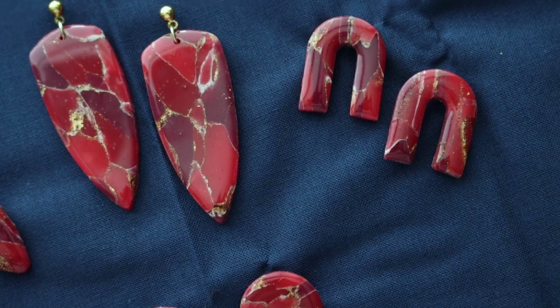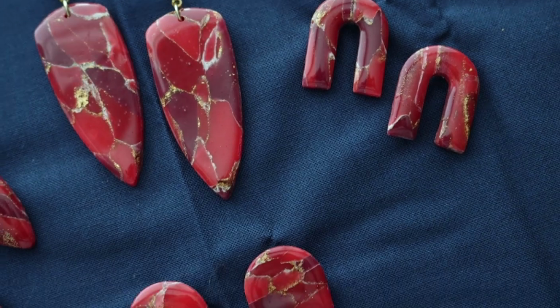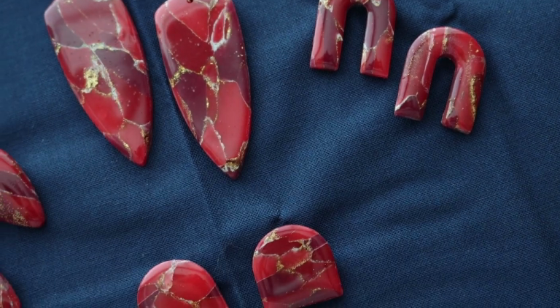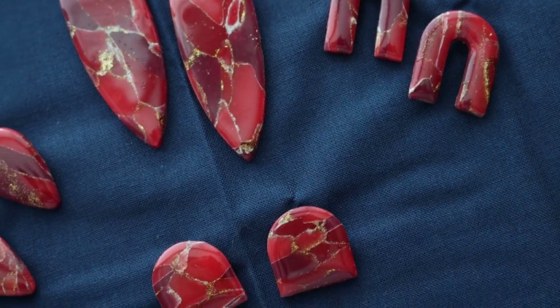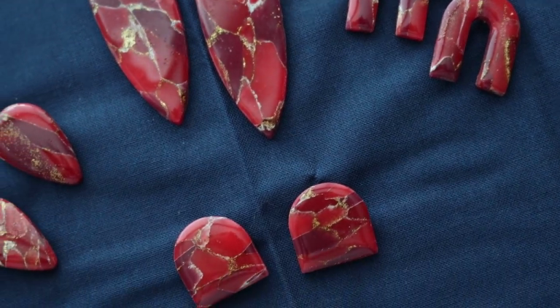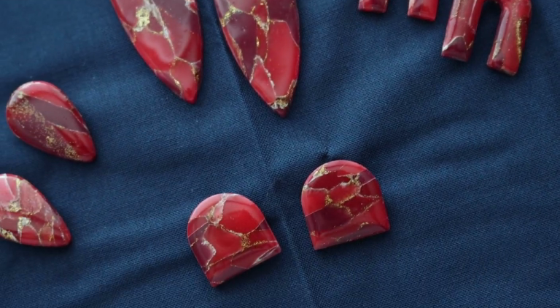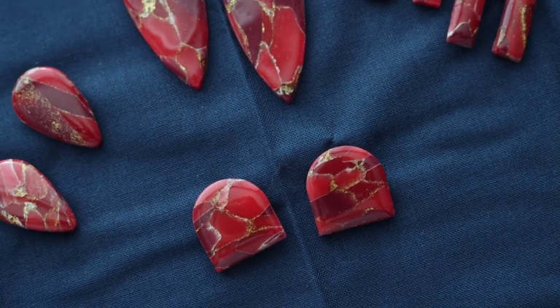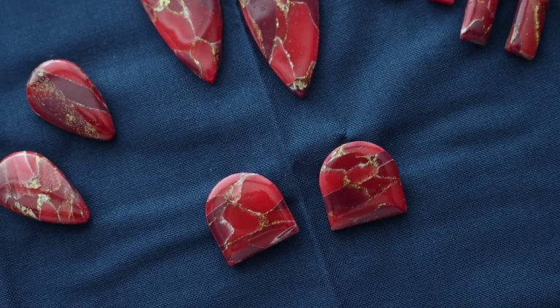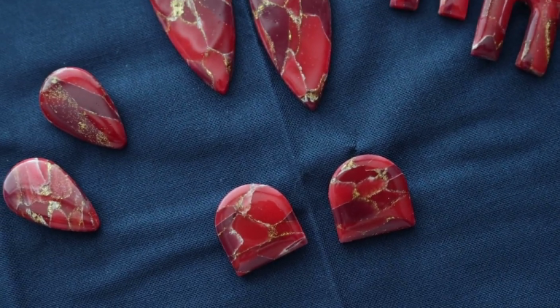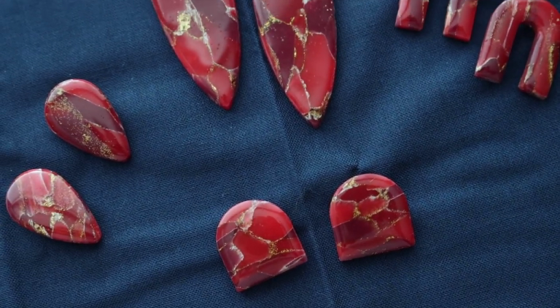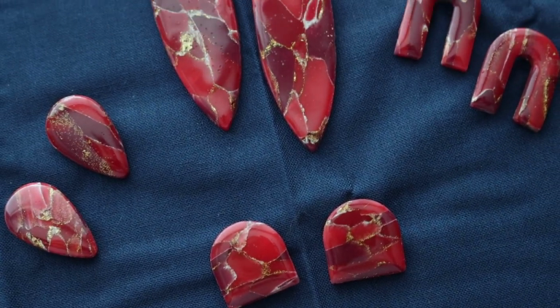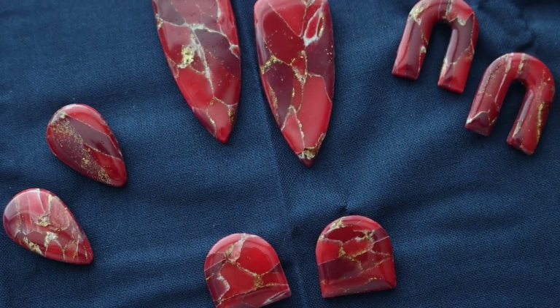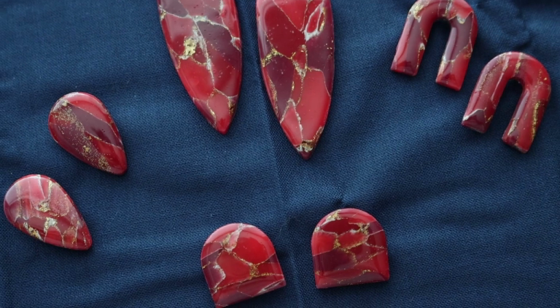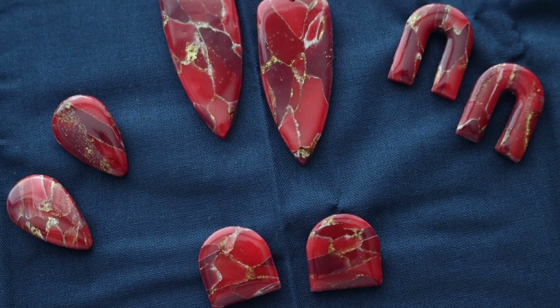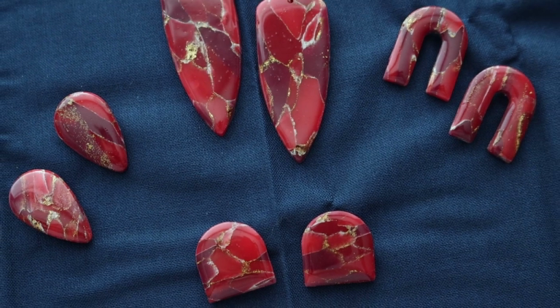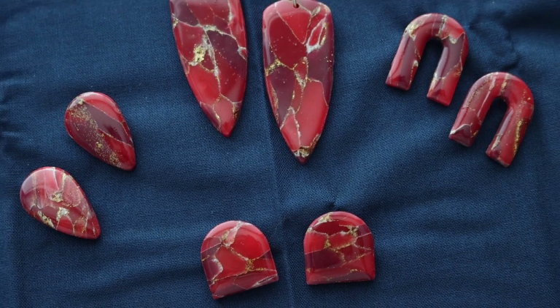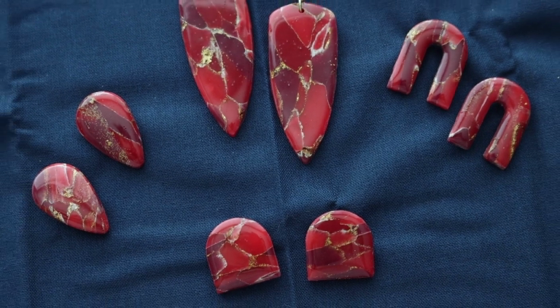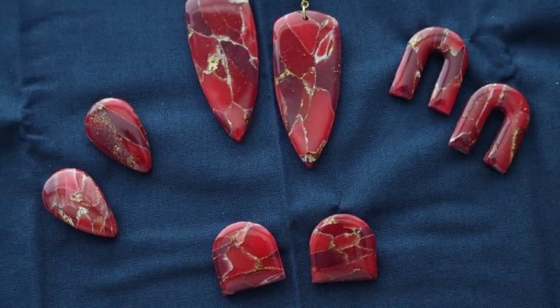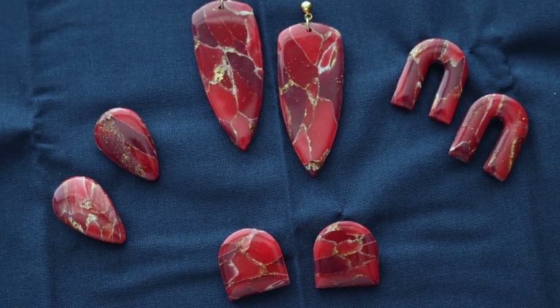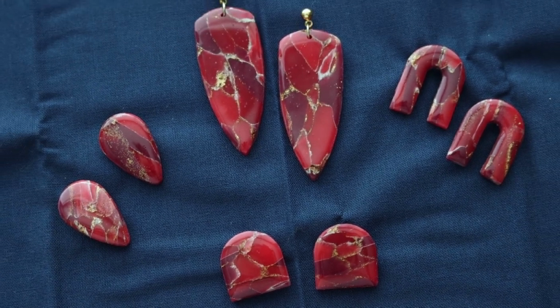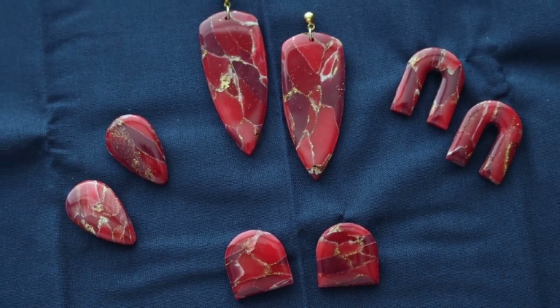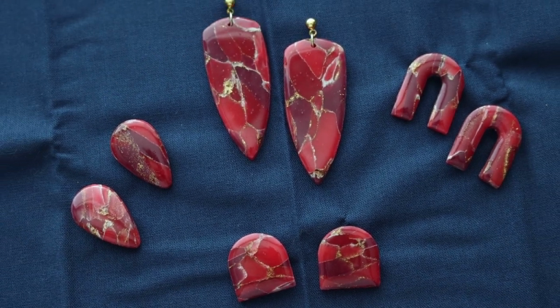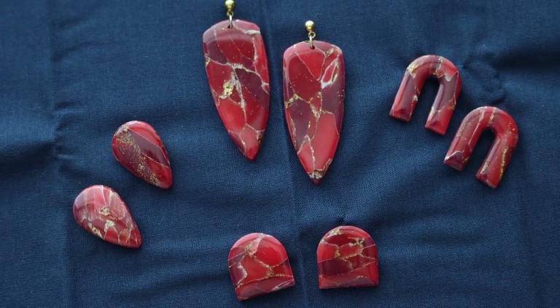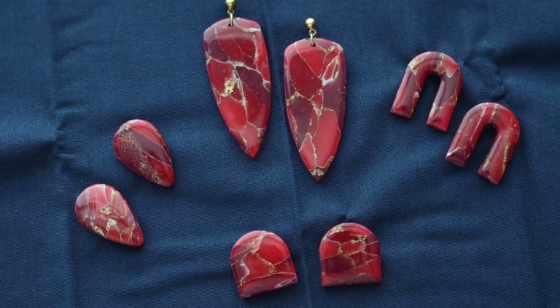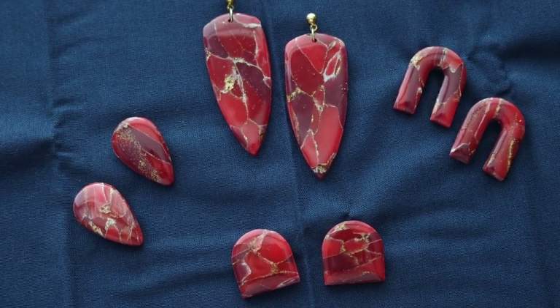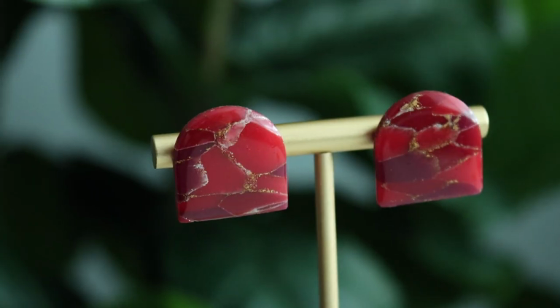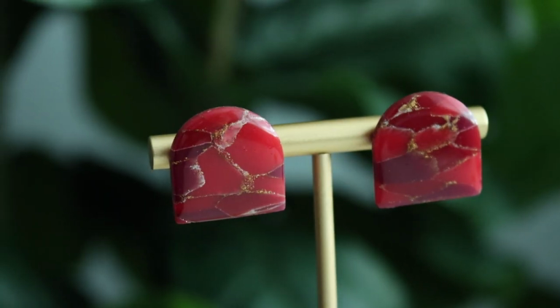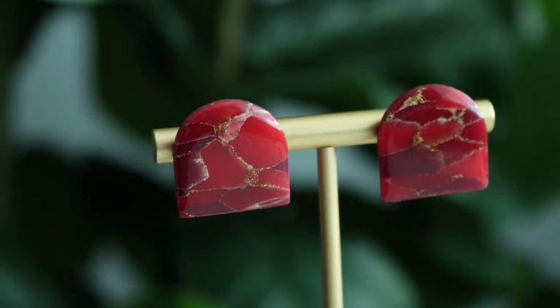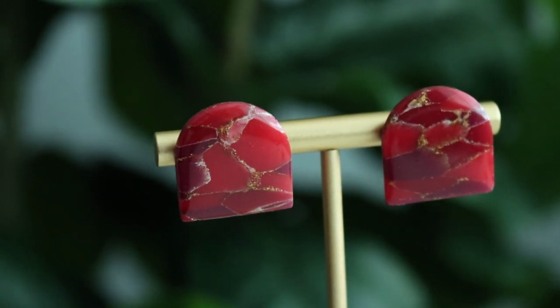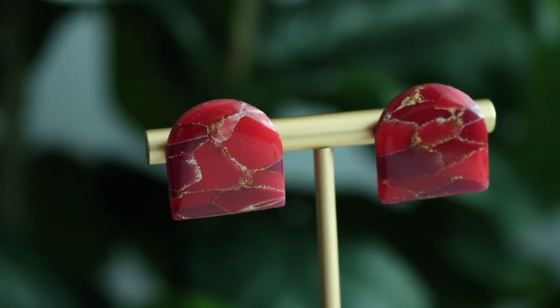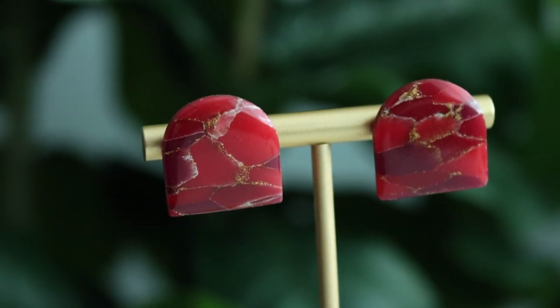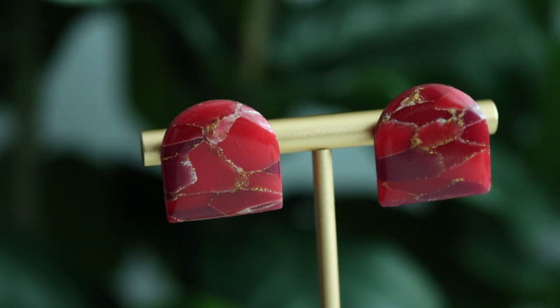And here they are all finished! I went really simple with the hardware for these ones — no extras — because they're so beautiful on their own, I just didn't really think they needed them.